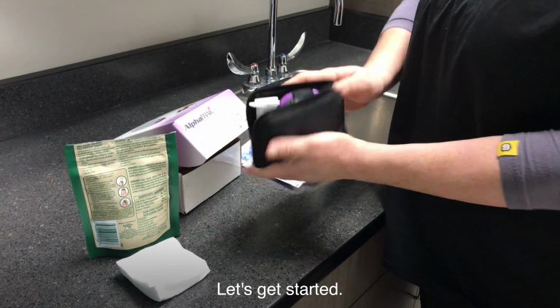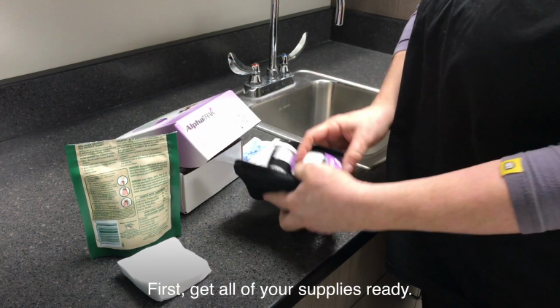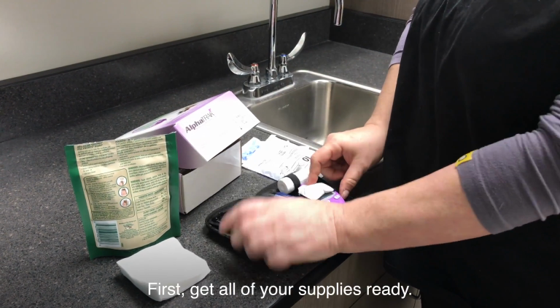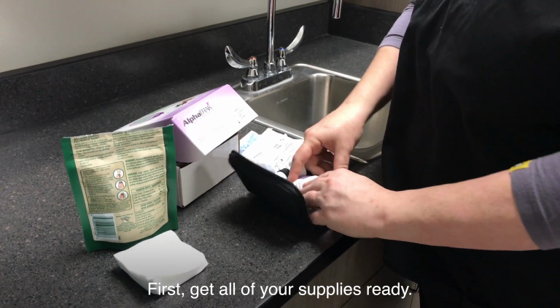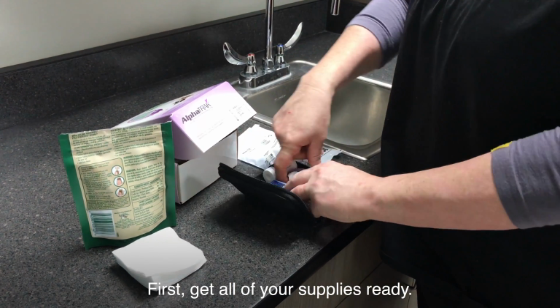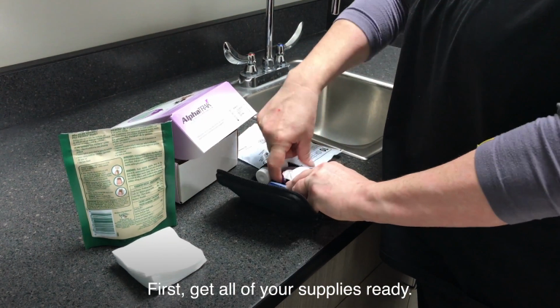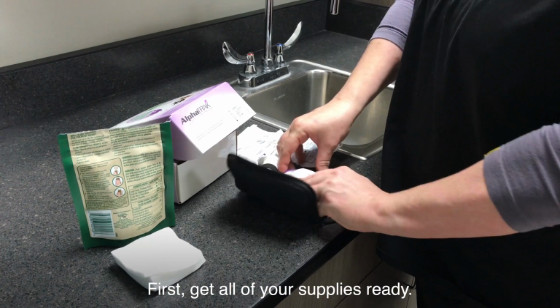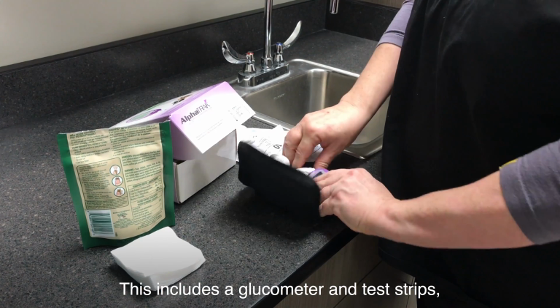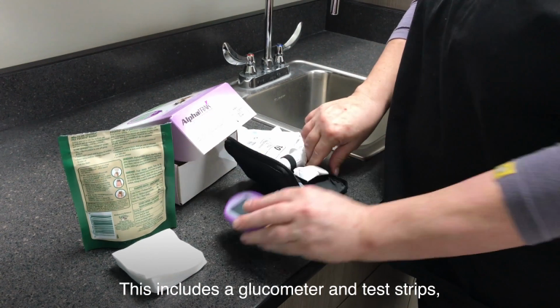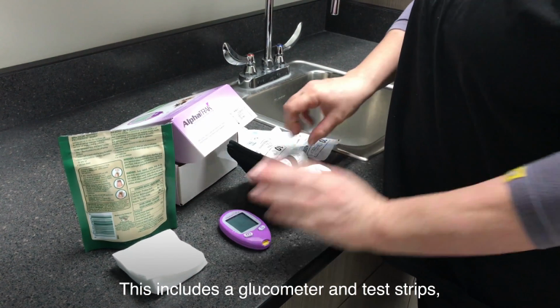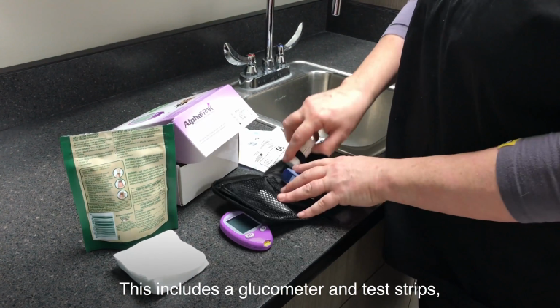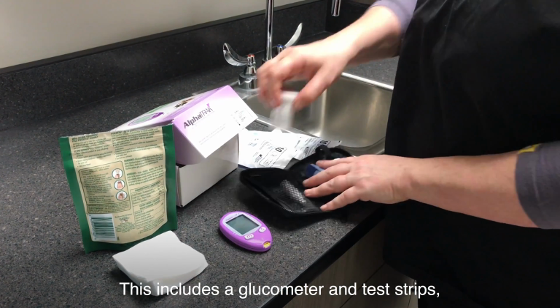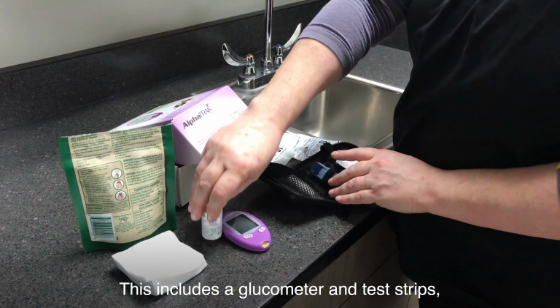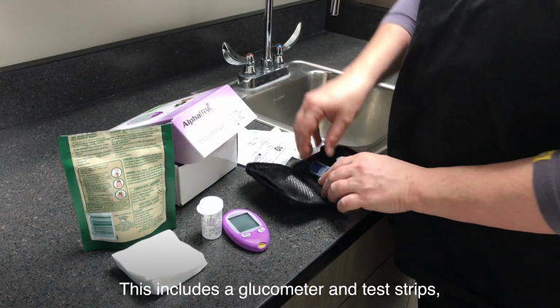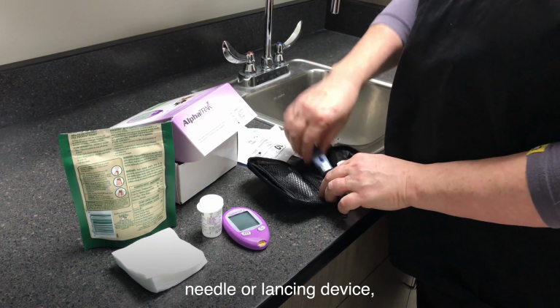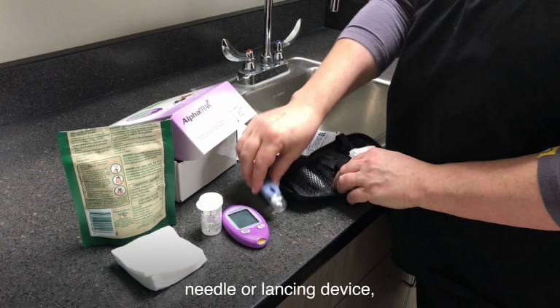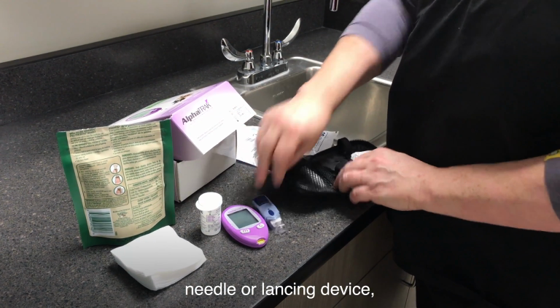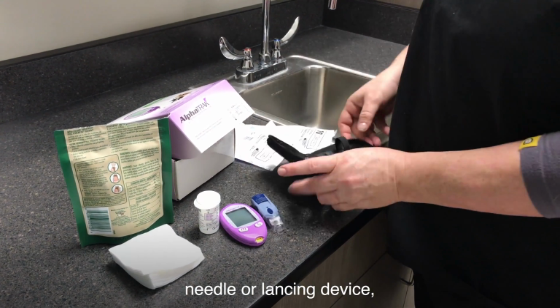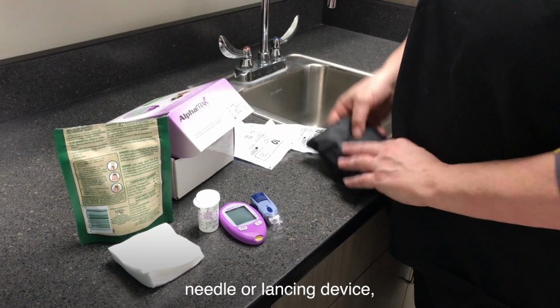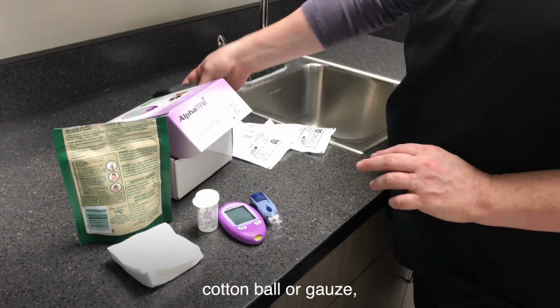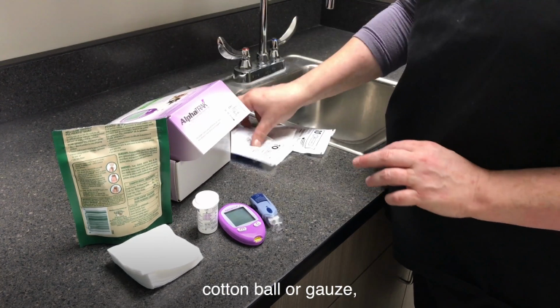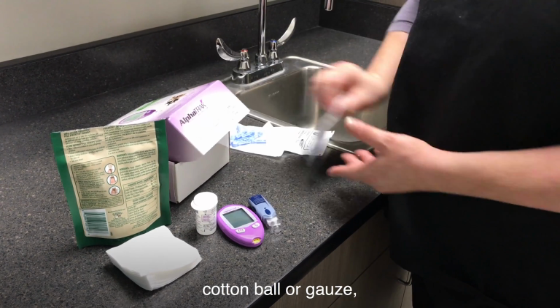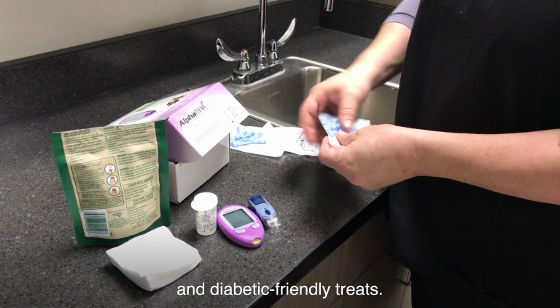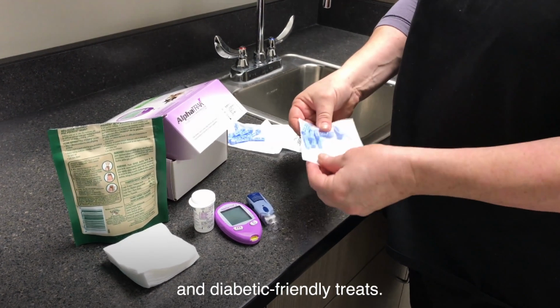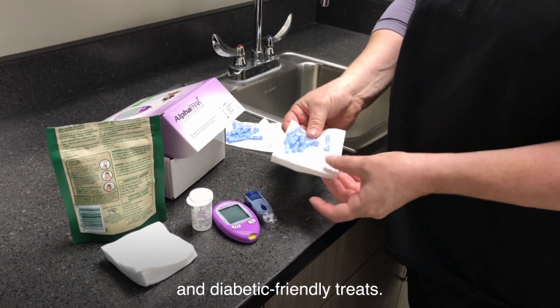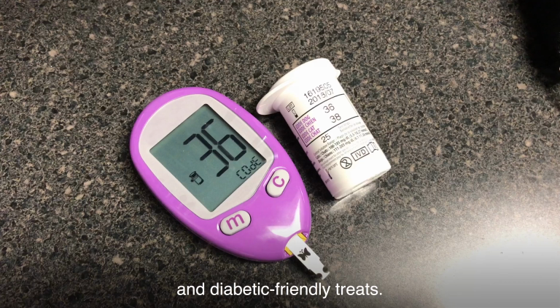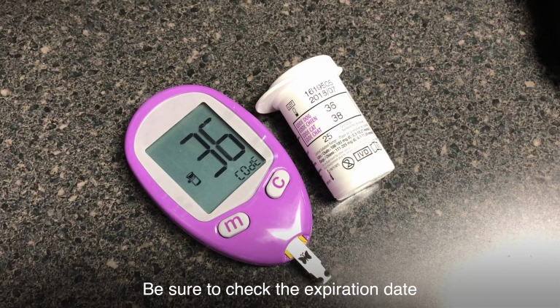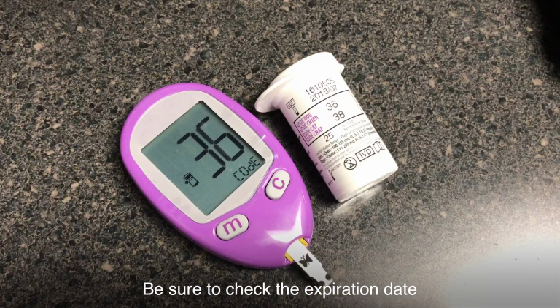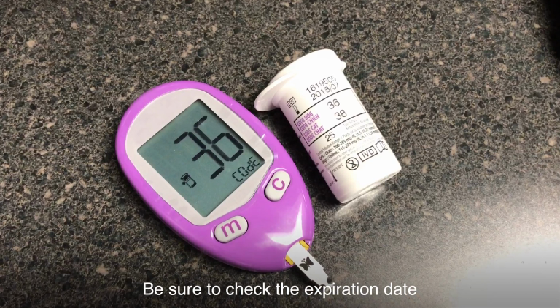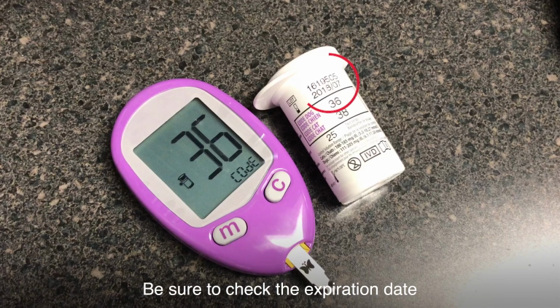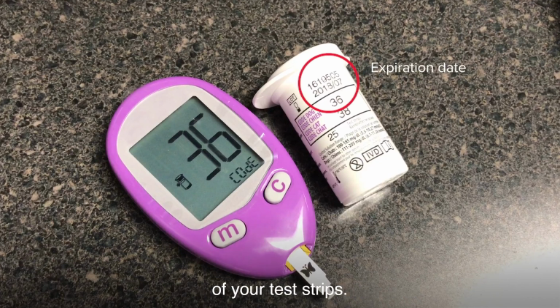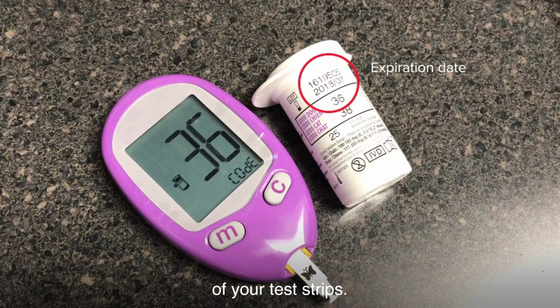First, get all of your supplies ready. This includes a glucometer and test strips, needle or lancing device, cotton ball or gauze, and diabetic-friendly treats. Be sure to check the expiration date of your test strips.